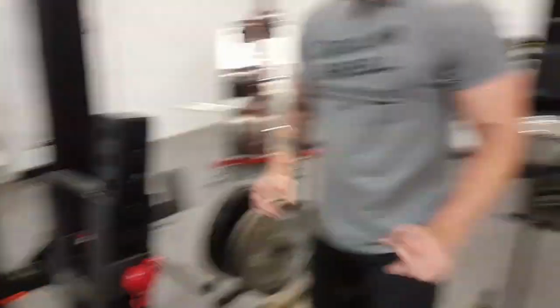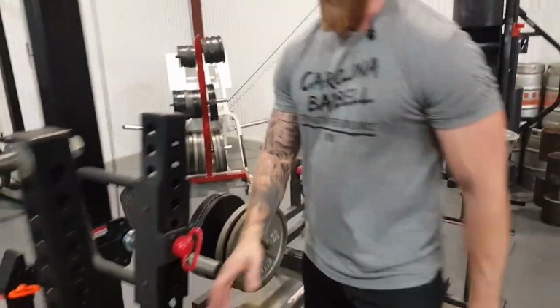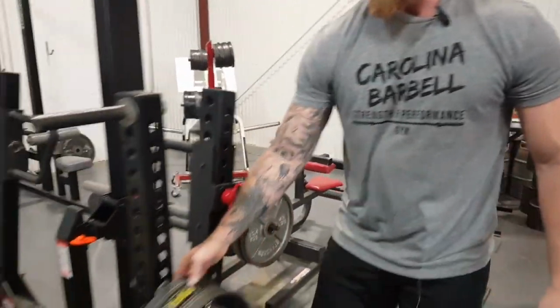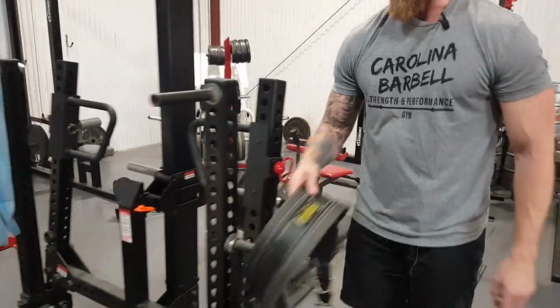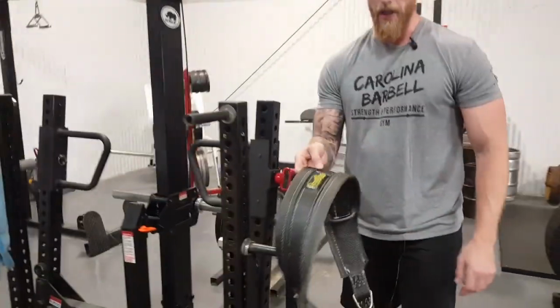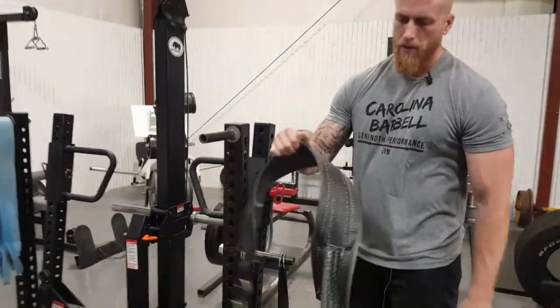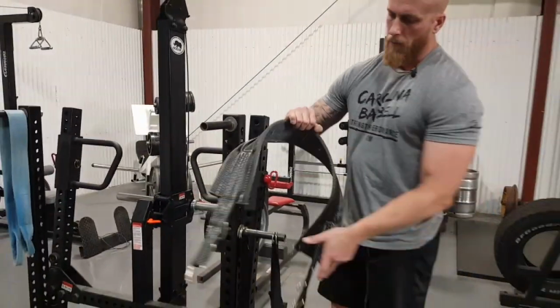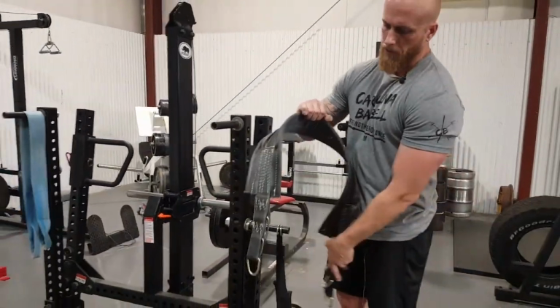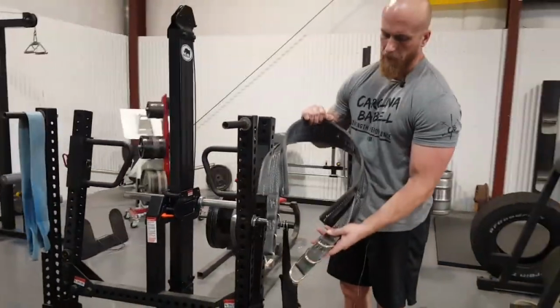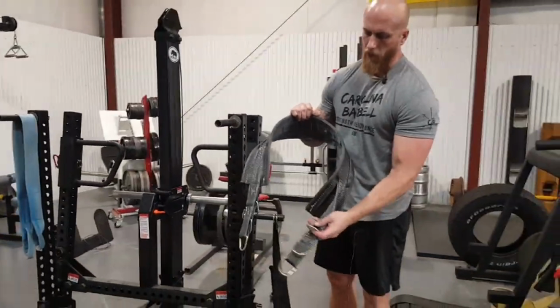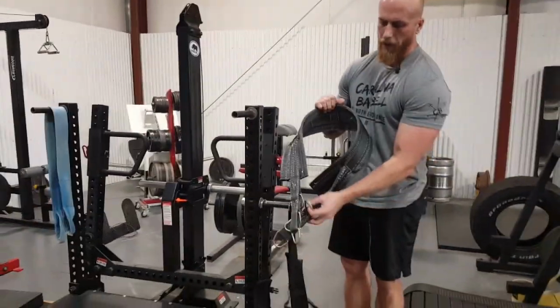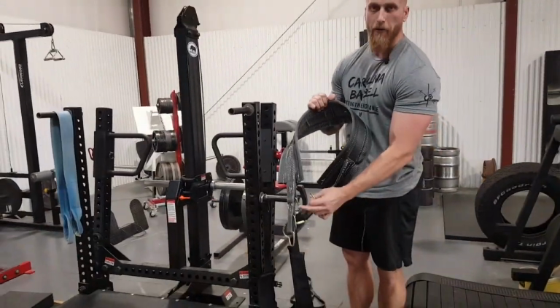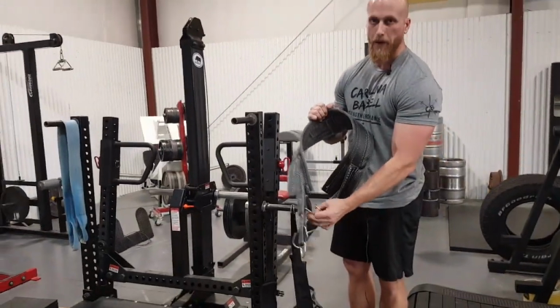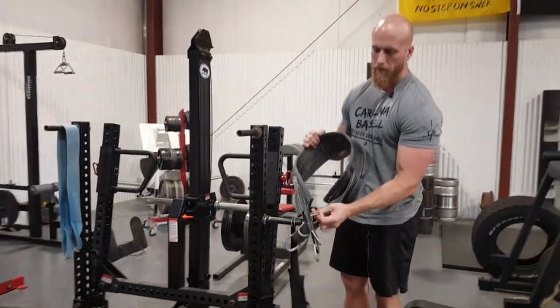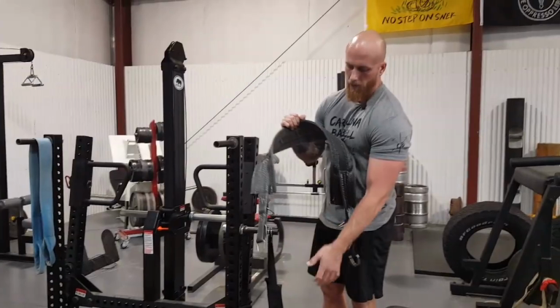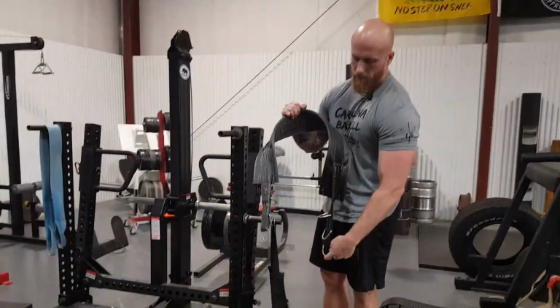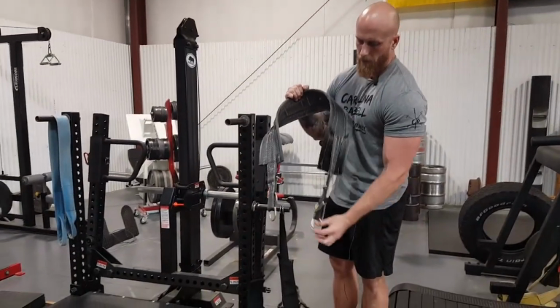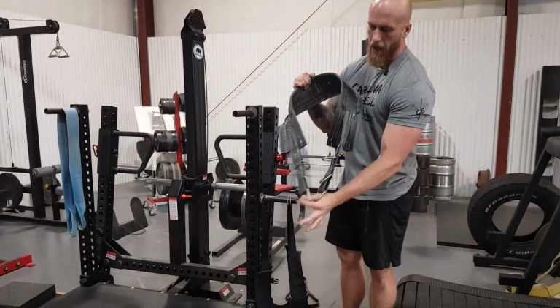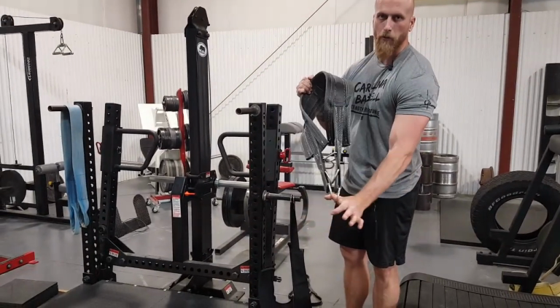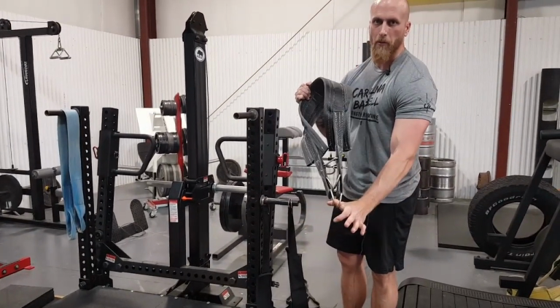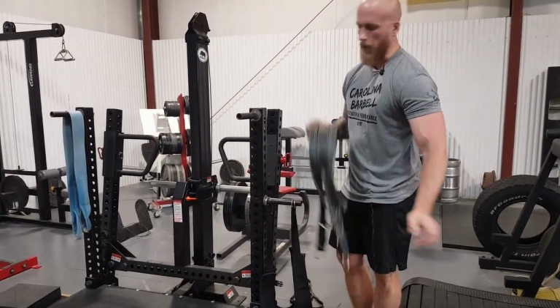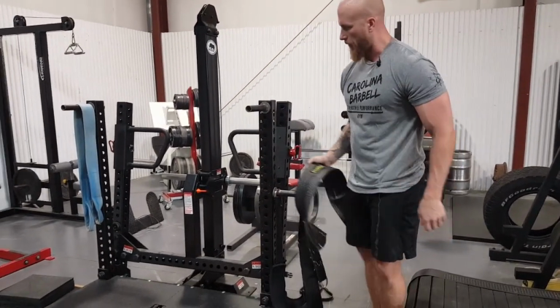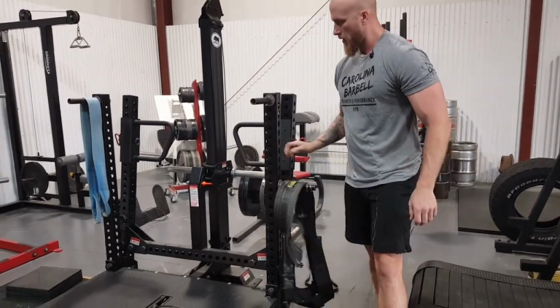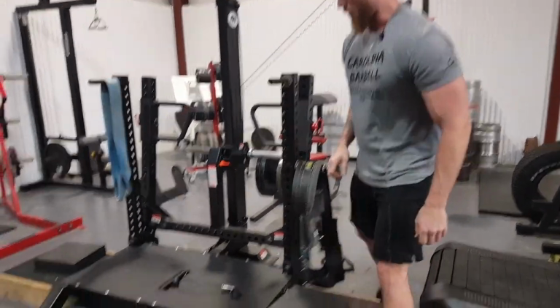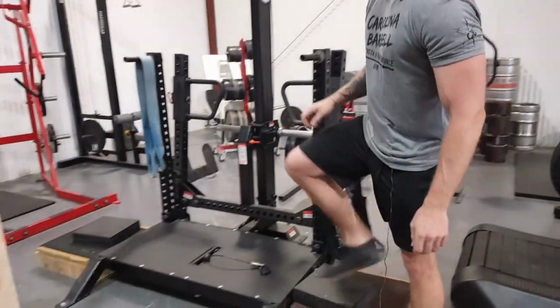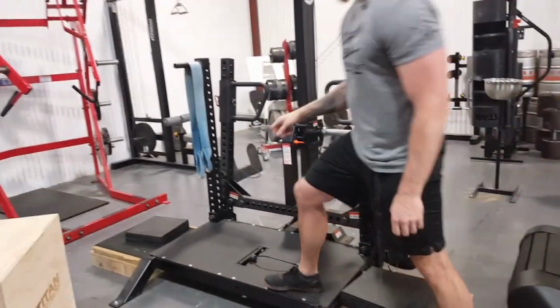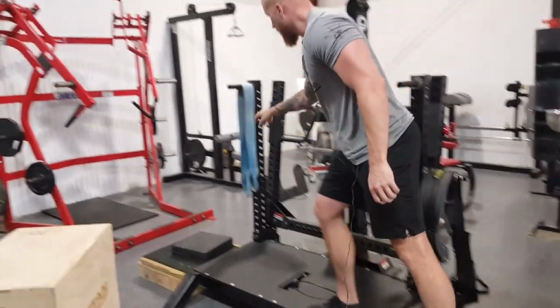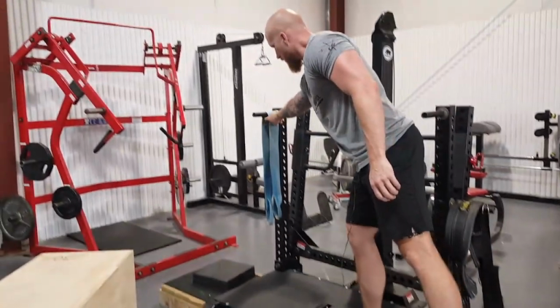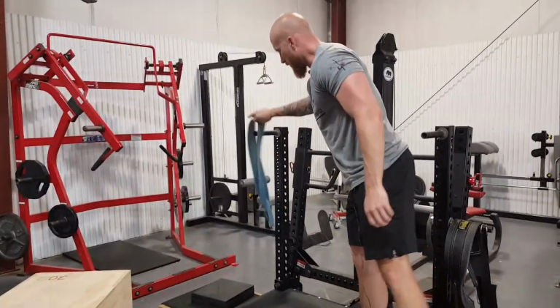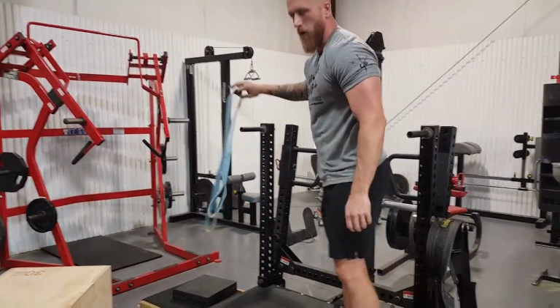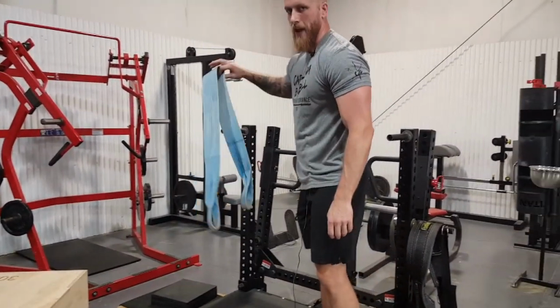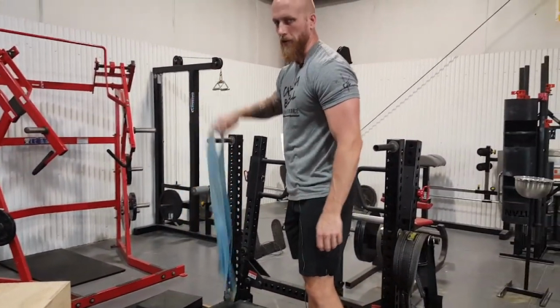We have two belts. One is the Spud Inc belt with multiple adjustments — the inner rings are for shorter people and the outer rings are for someone taller. We also have a blue one, but it's not adjustable.